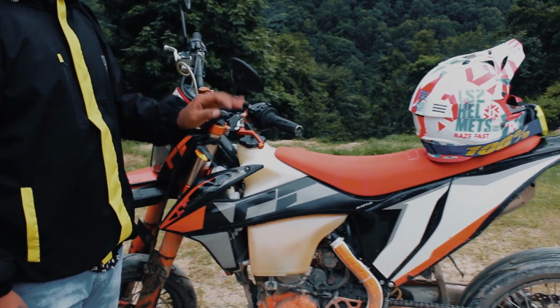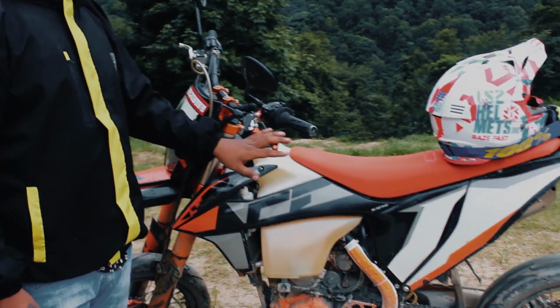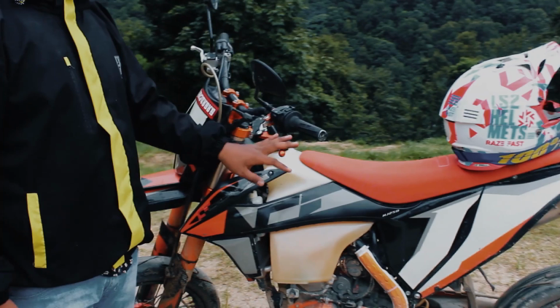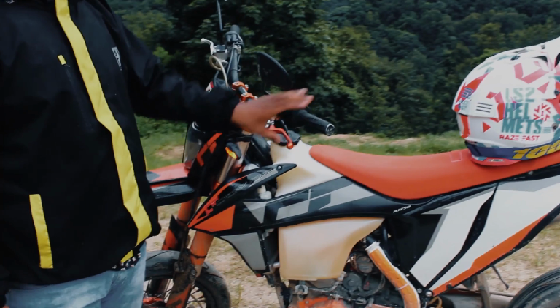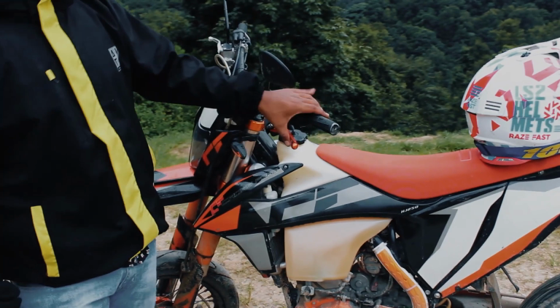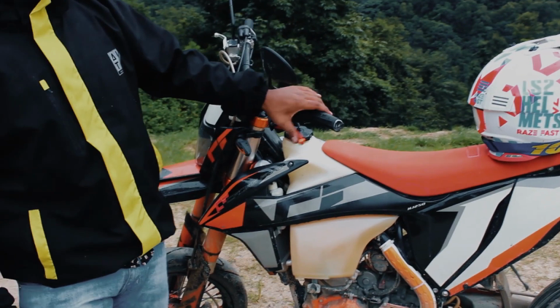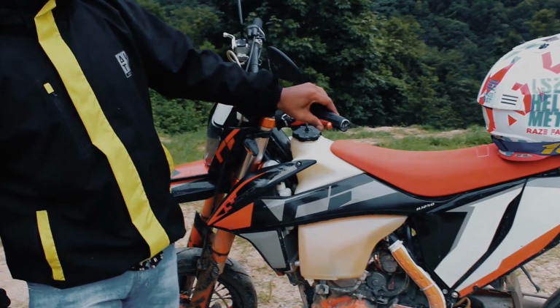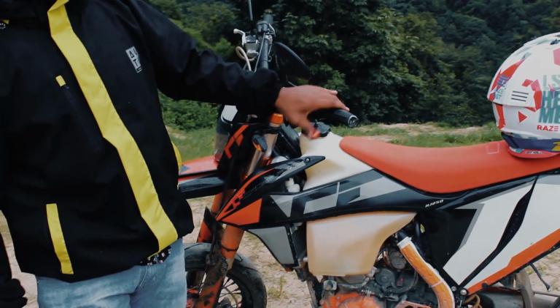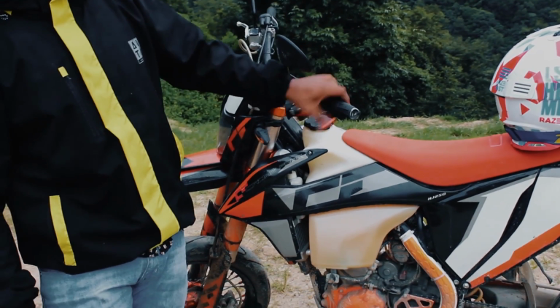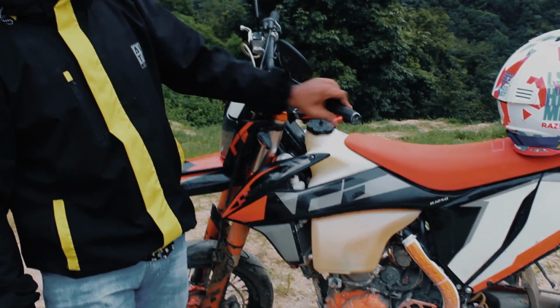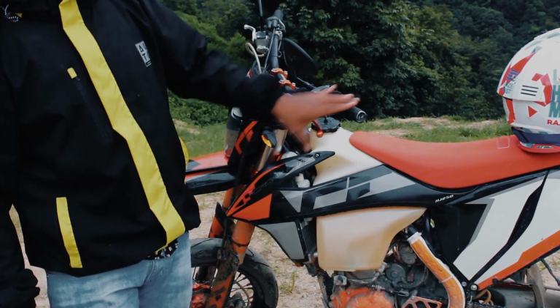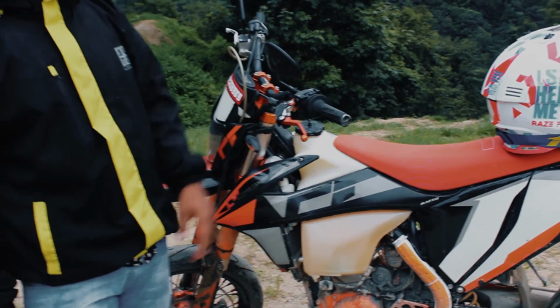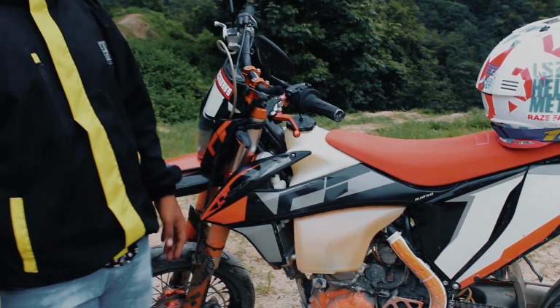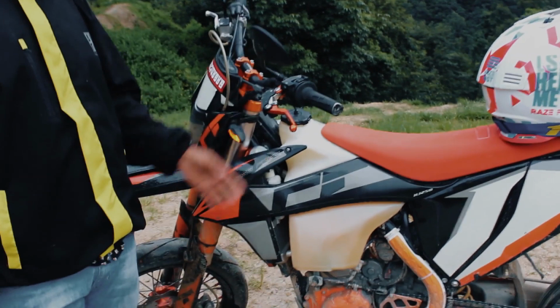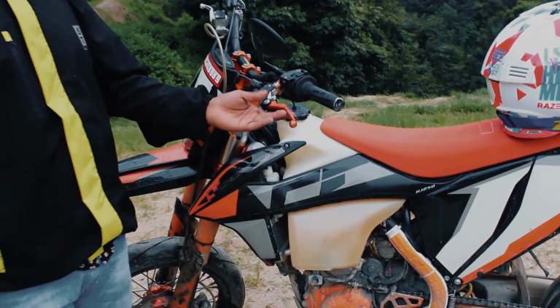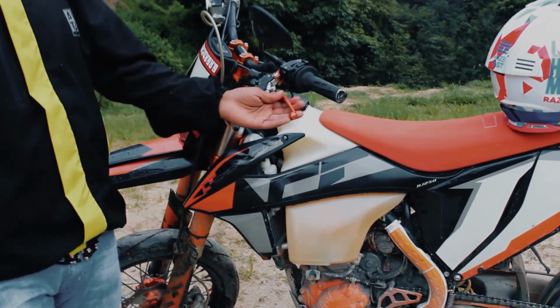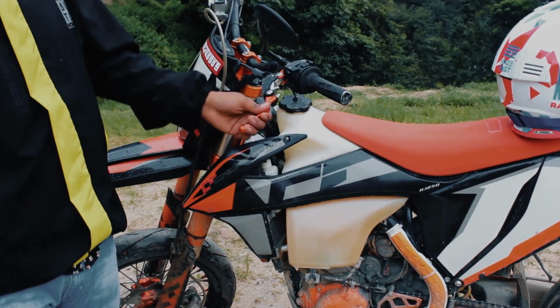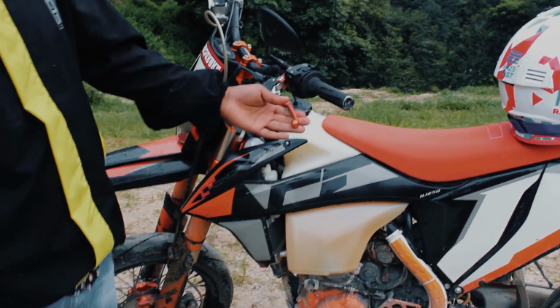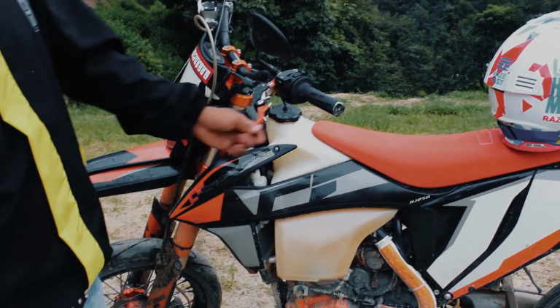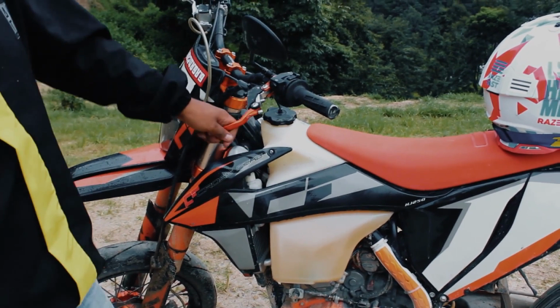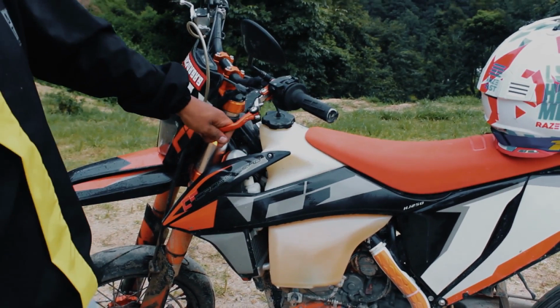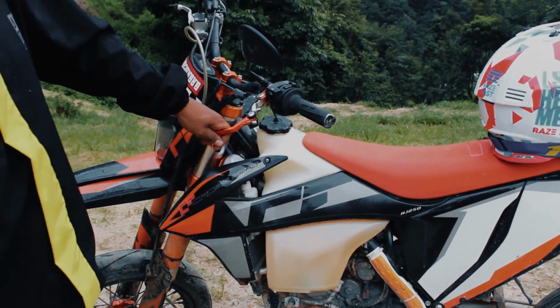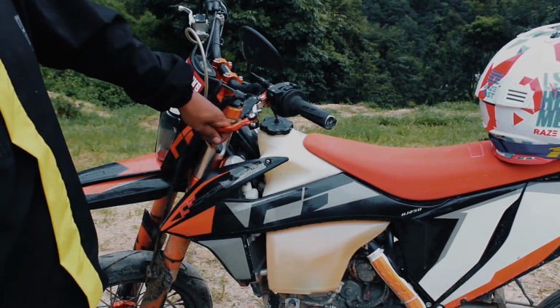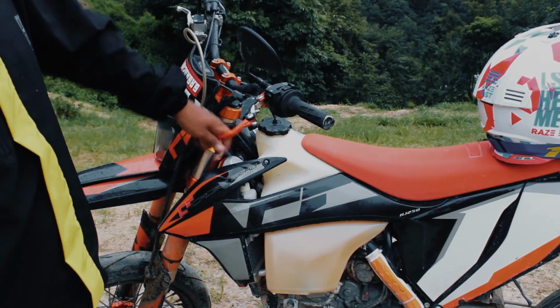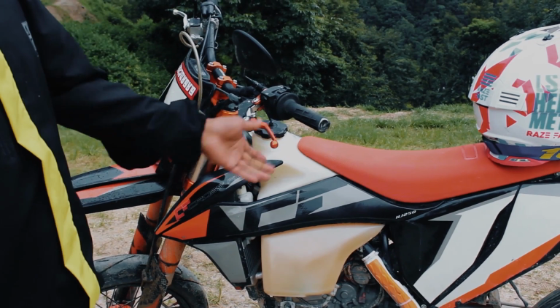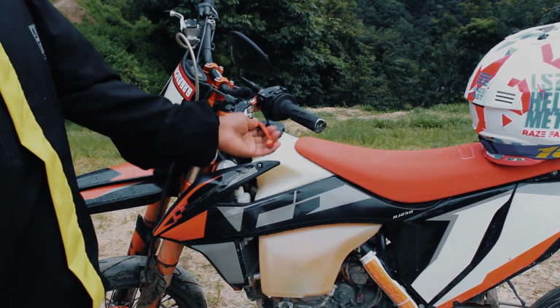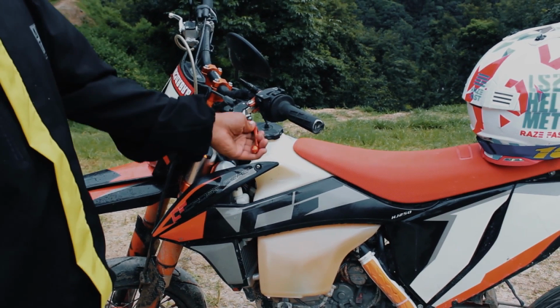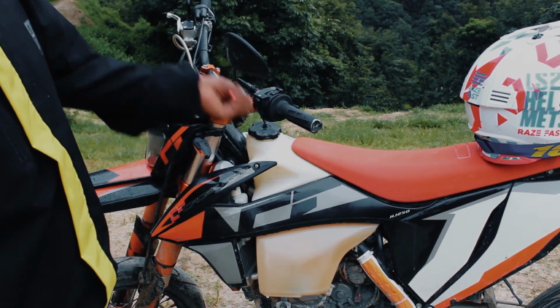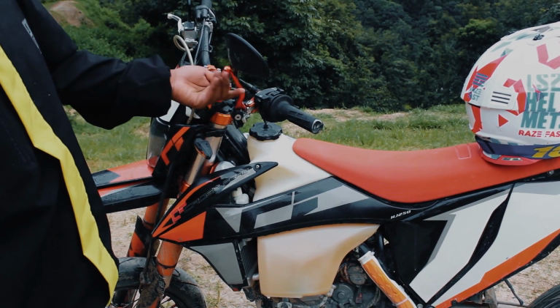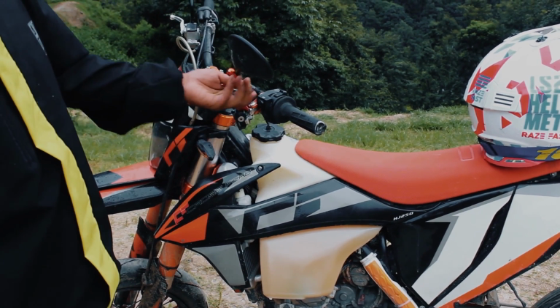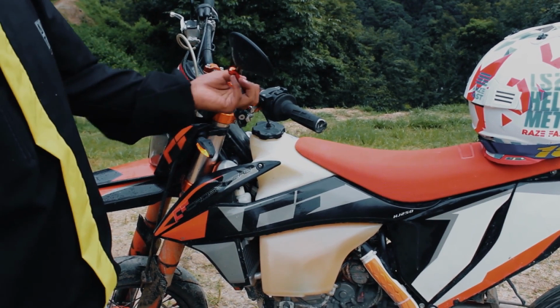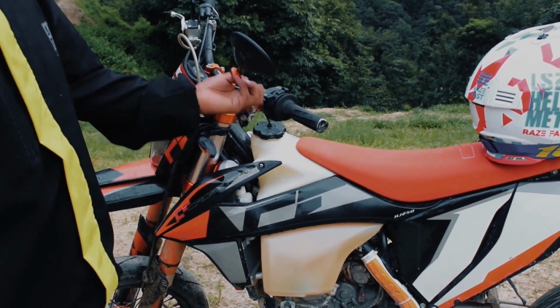This clutch is smooth. This CNC clutch lever can be folded.